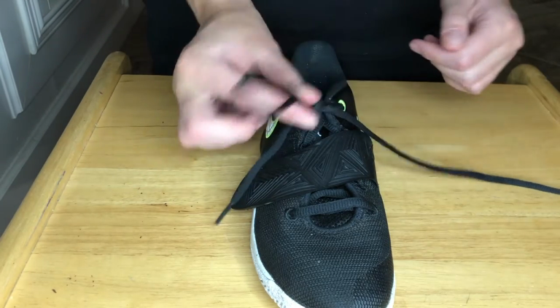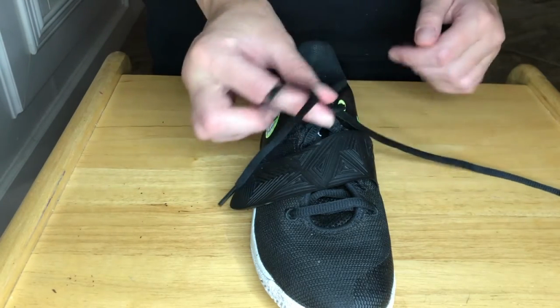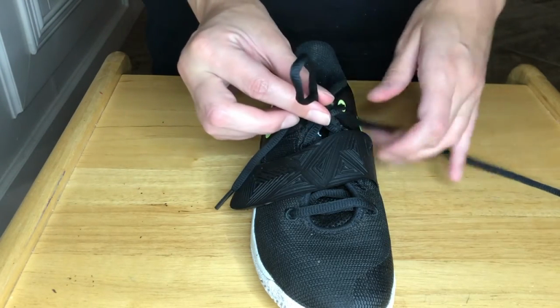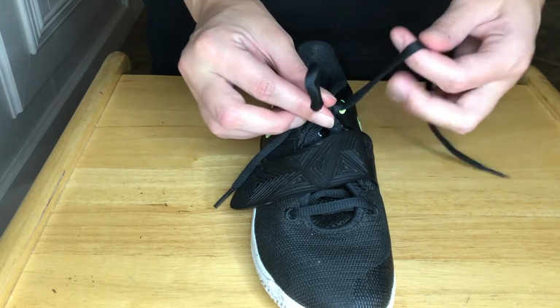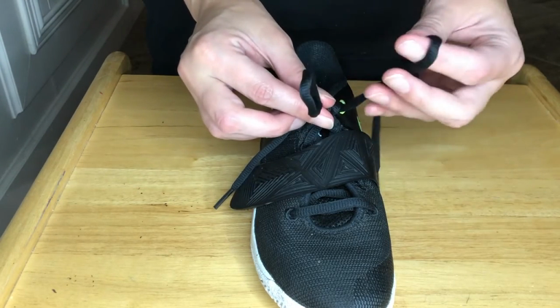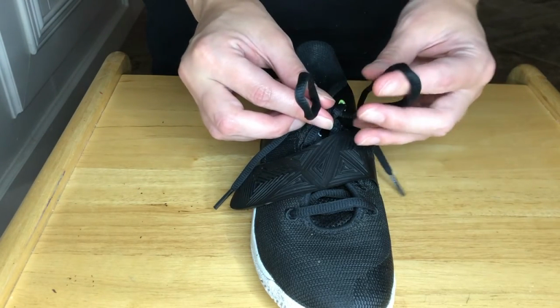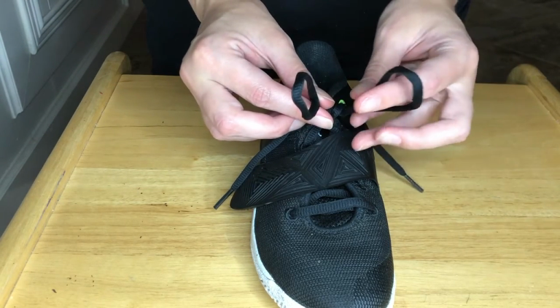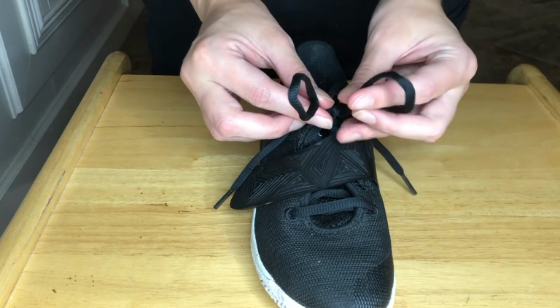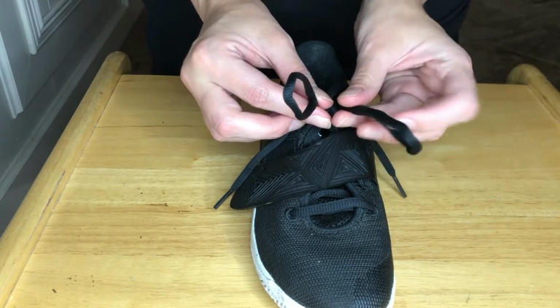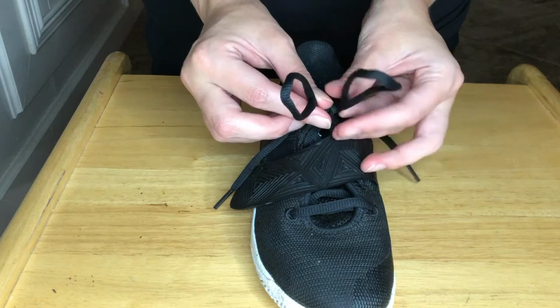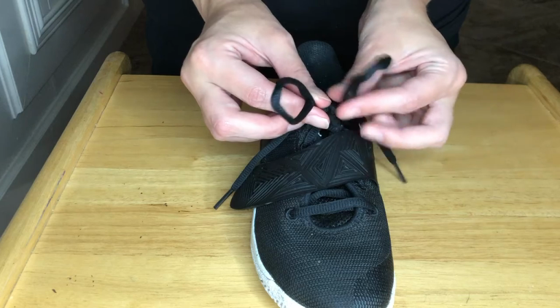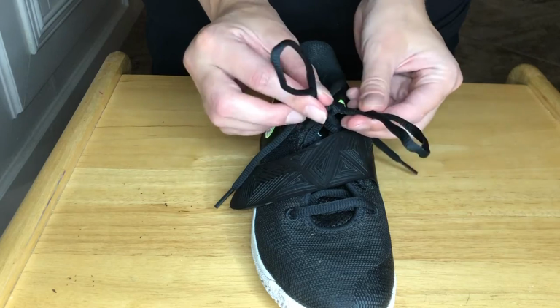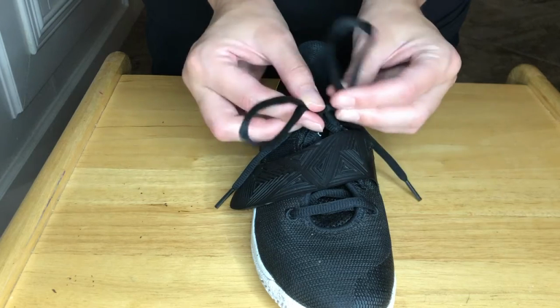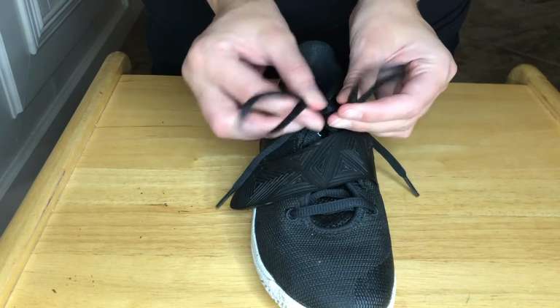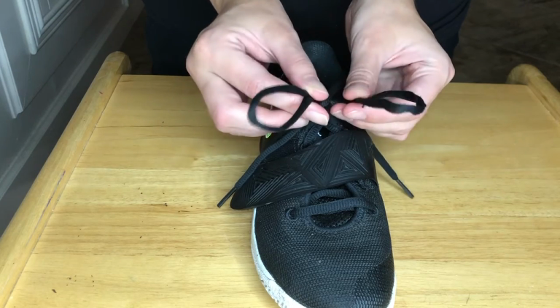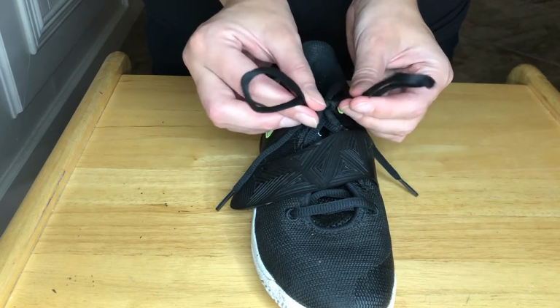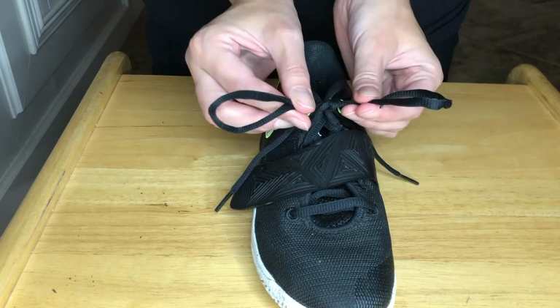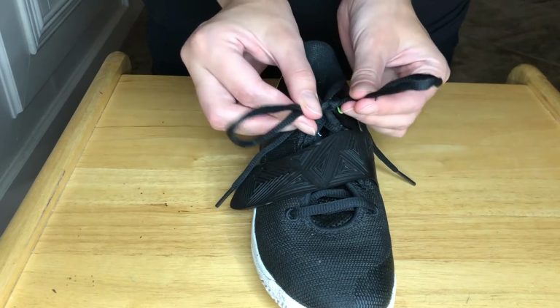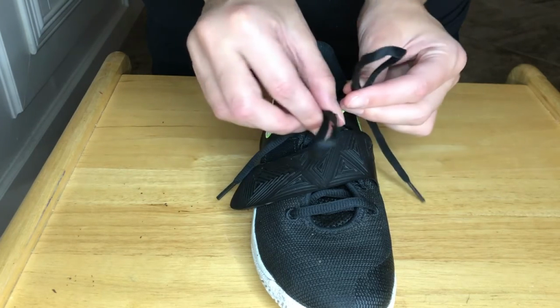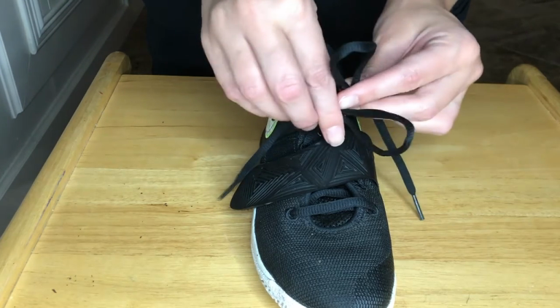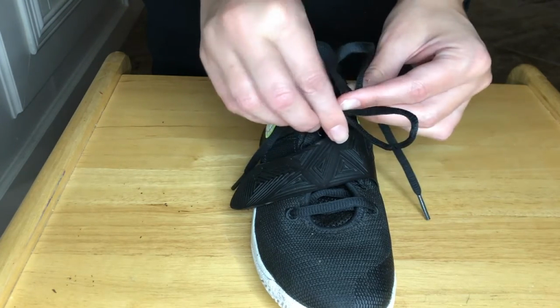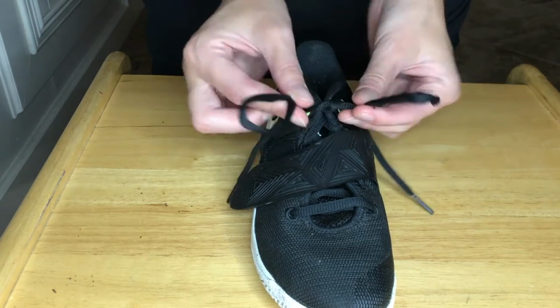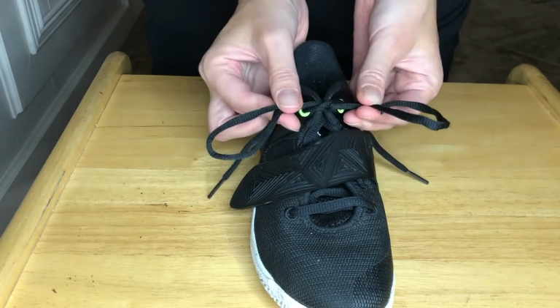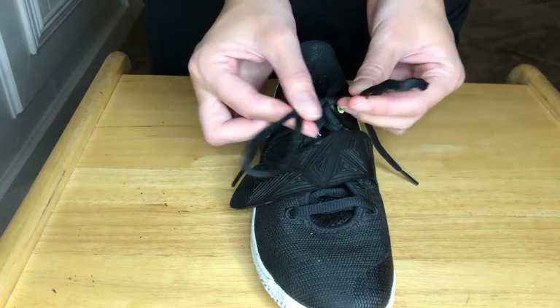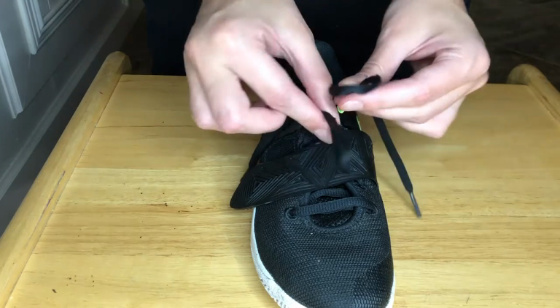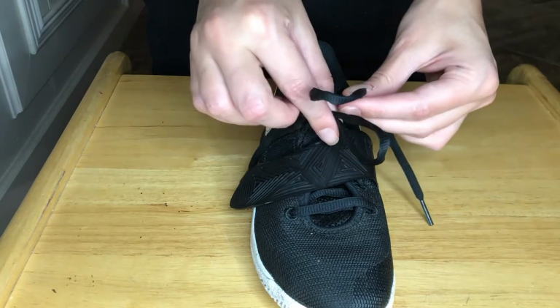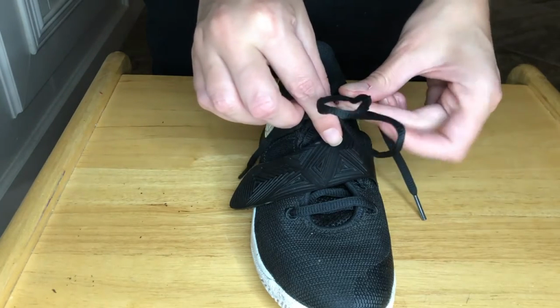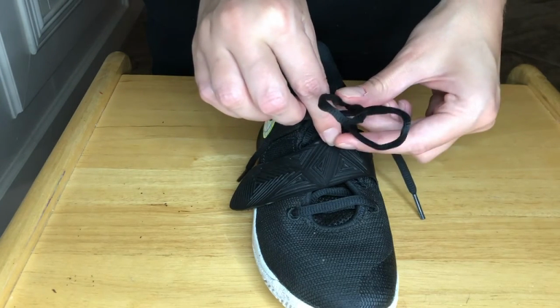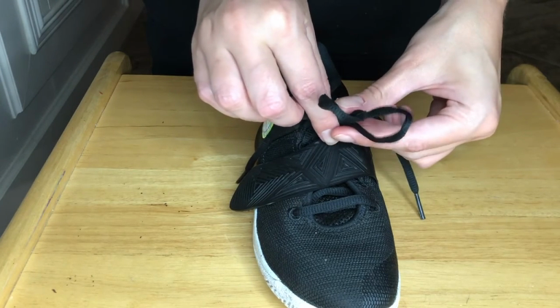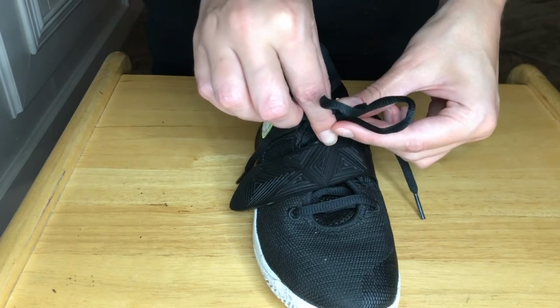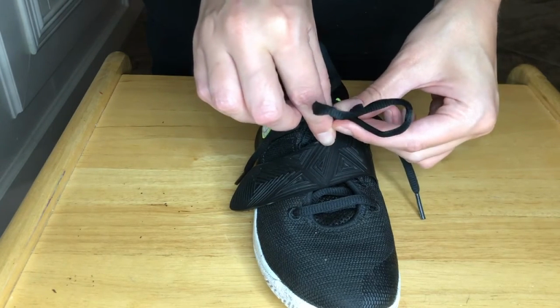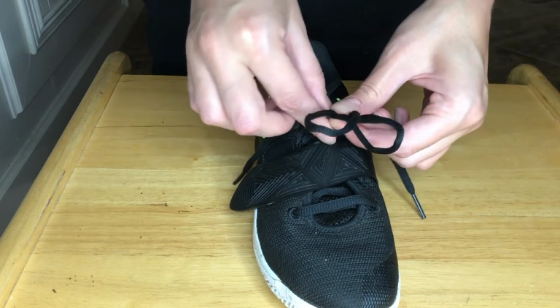Then make two bunny ears. Then put it into the pot of gold, which is the bottom. So you cross them over first? Yeah.